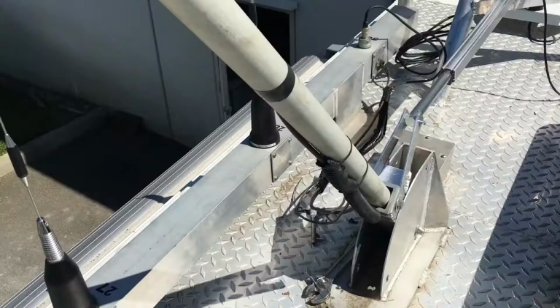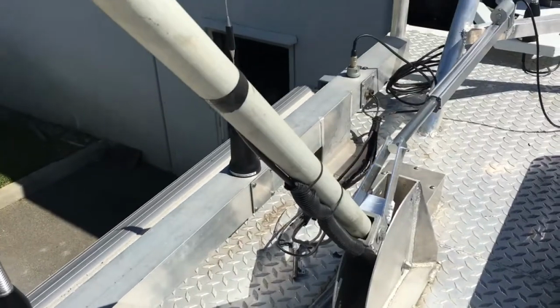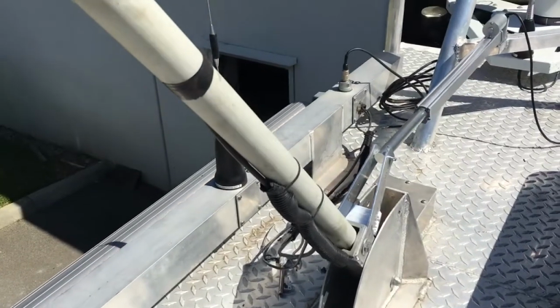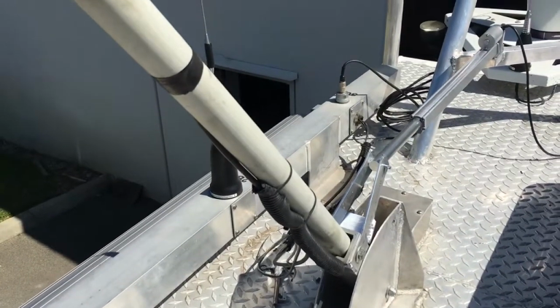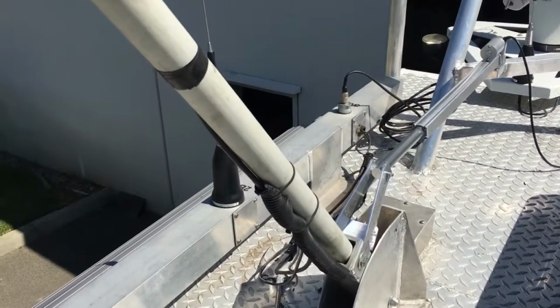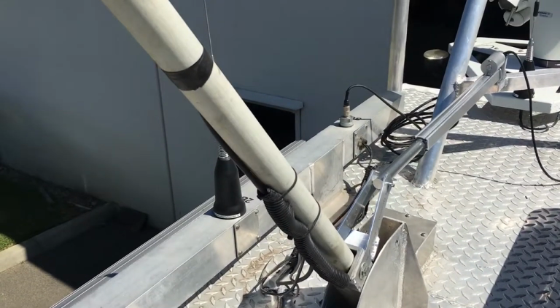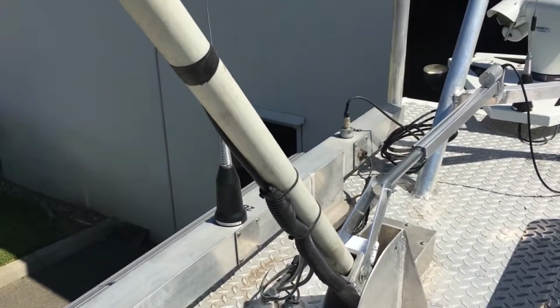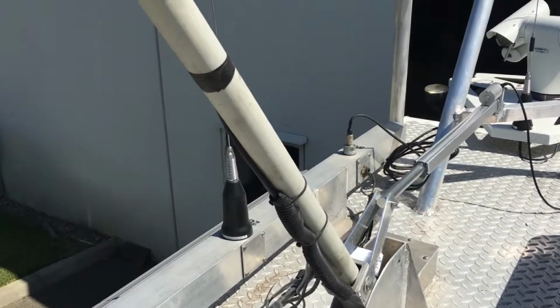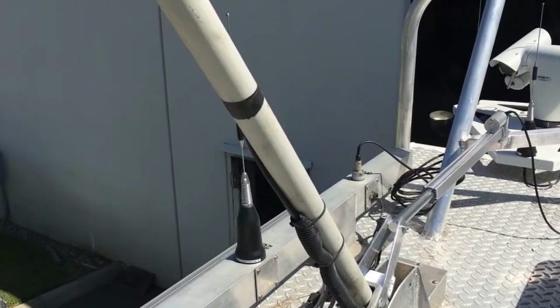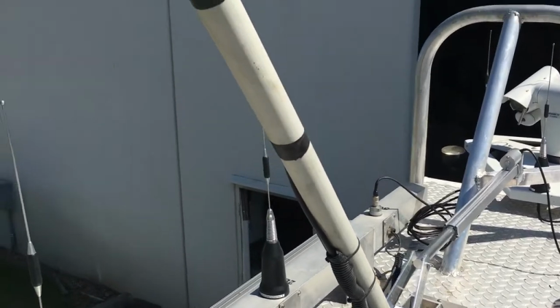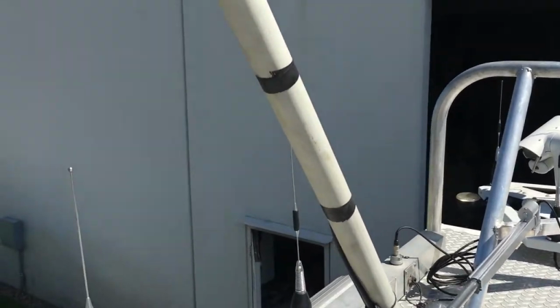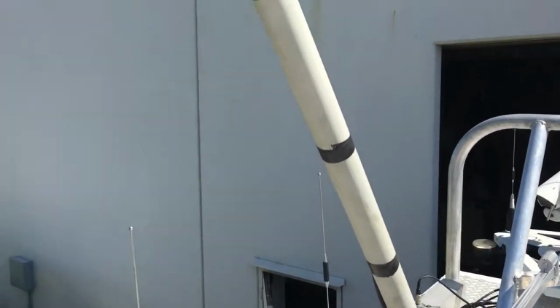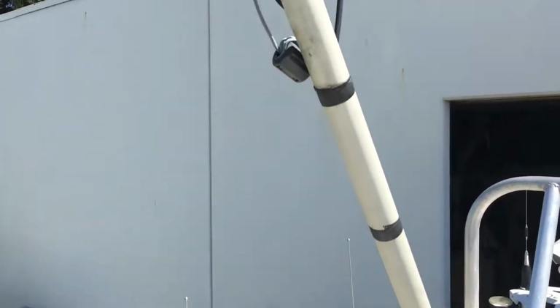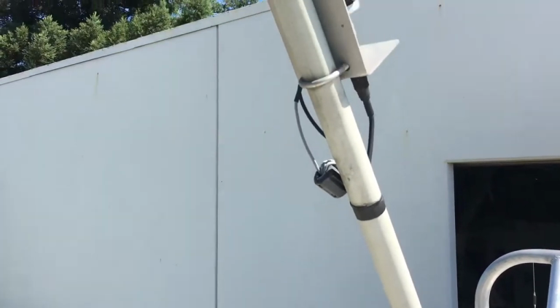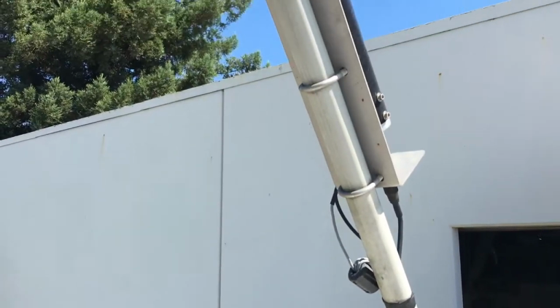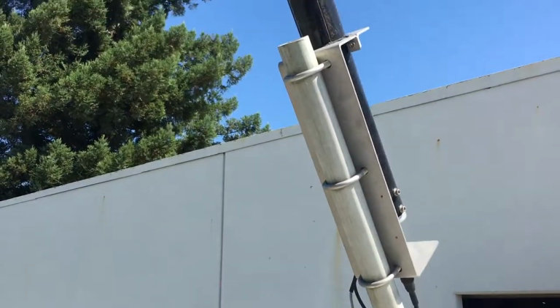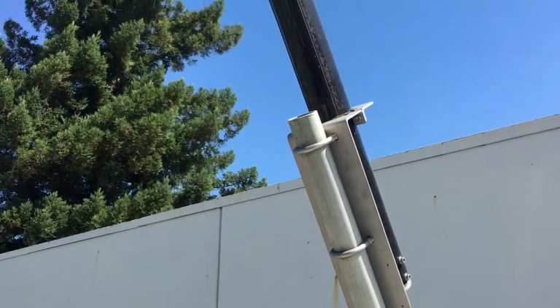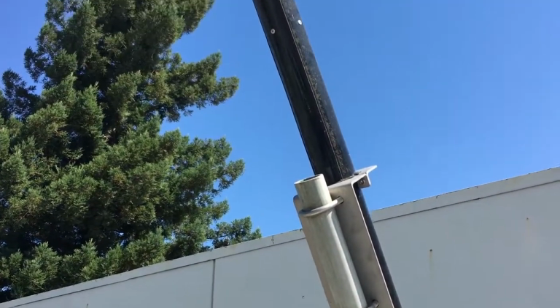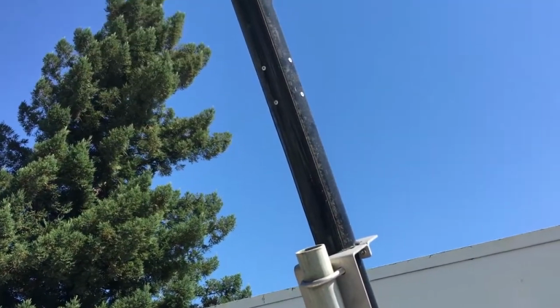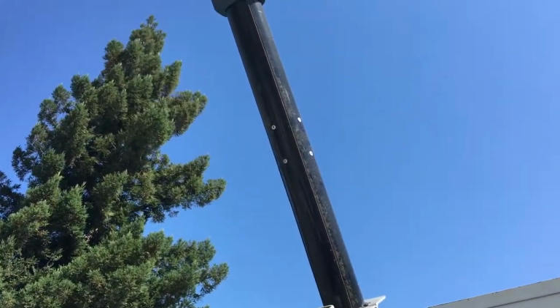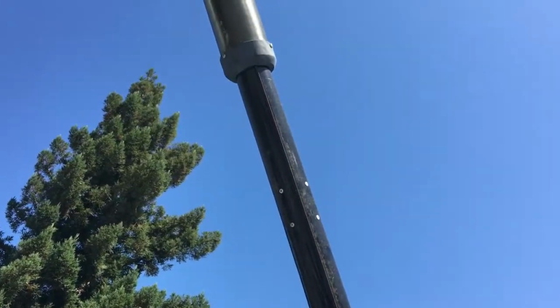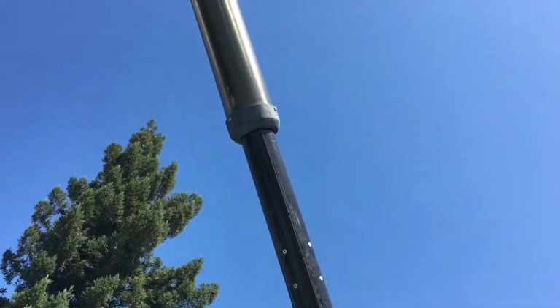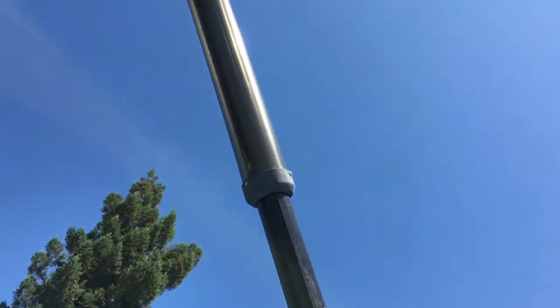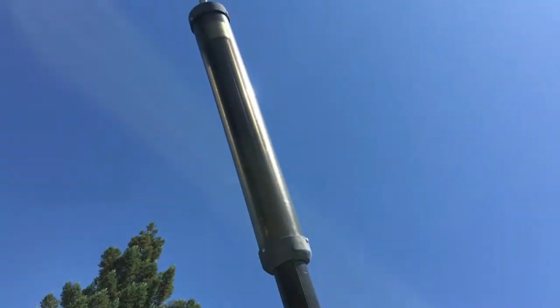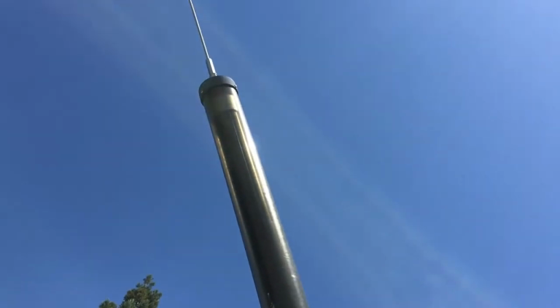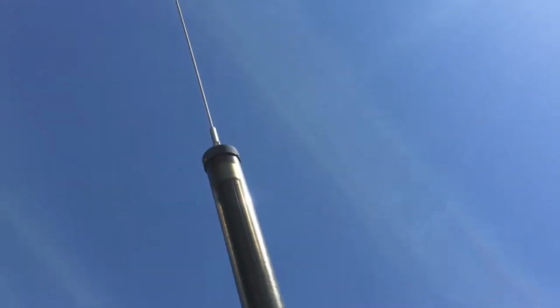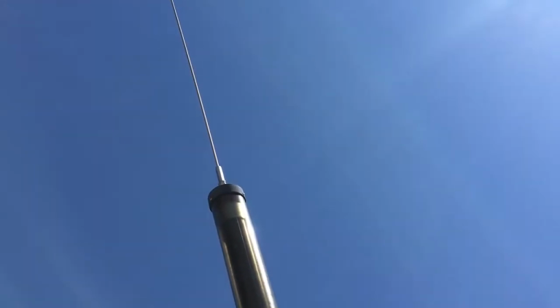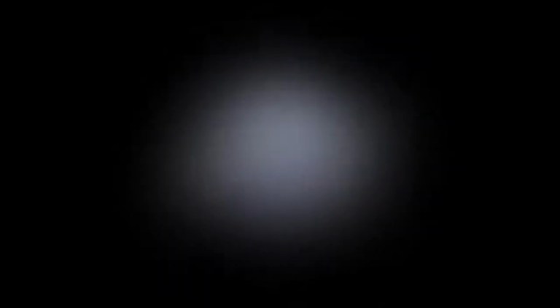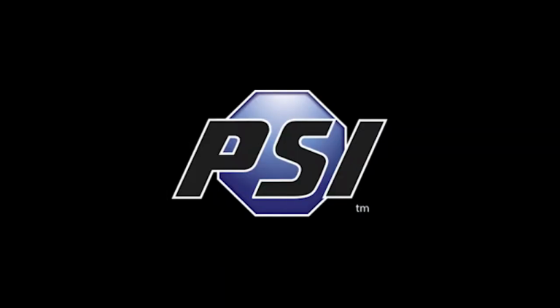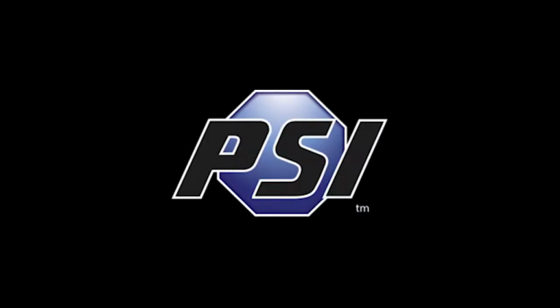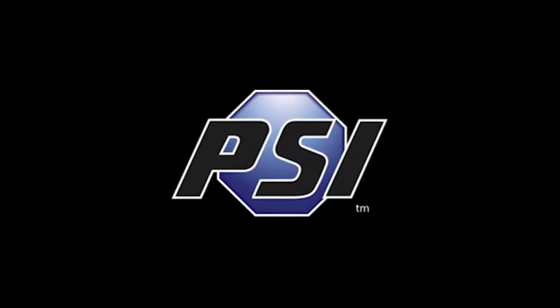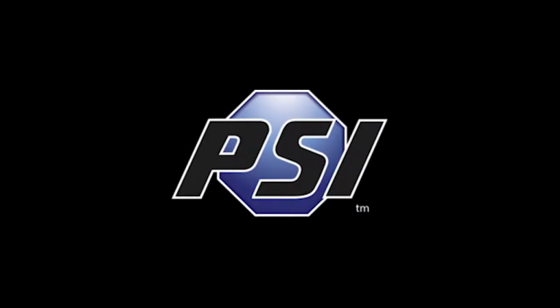Tilt Up Antenna Actuators — yet another way that PSI is utilizing innovation to assist public safety professionals in serving the public even better.